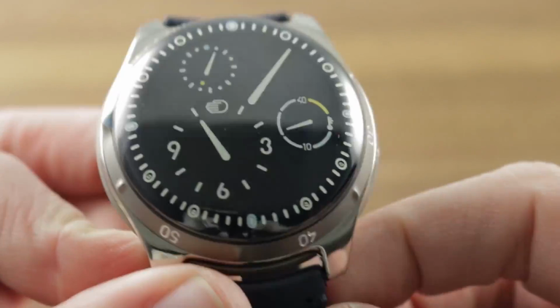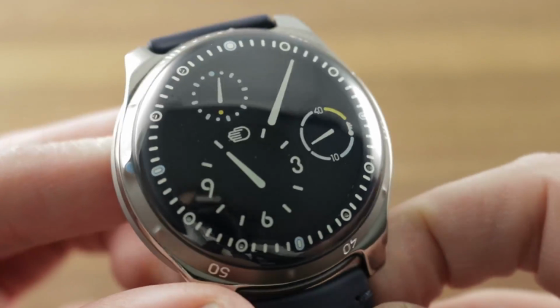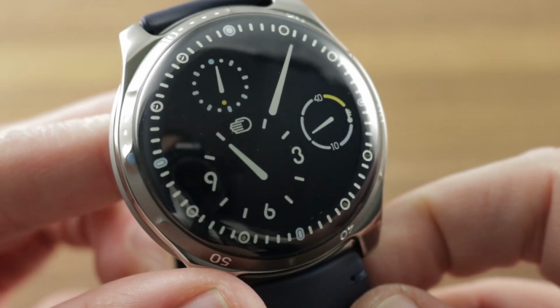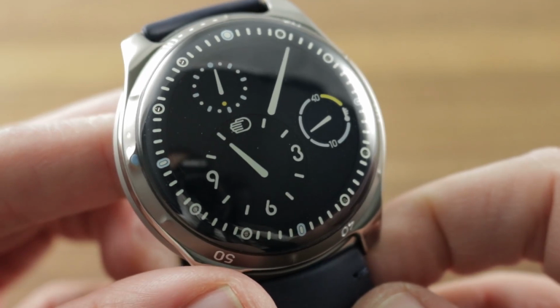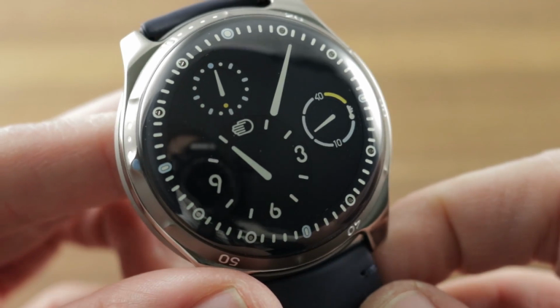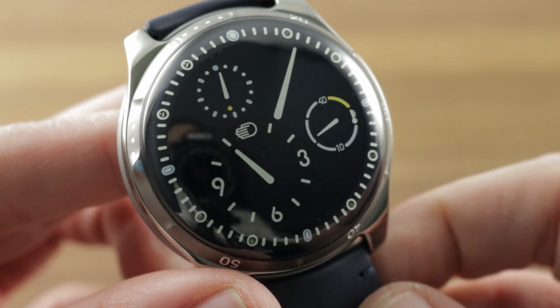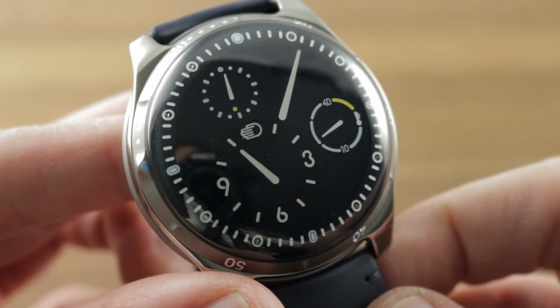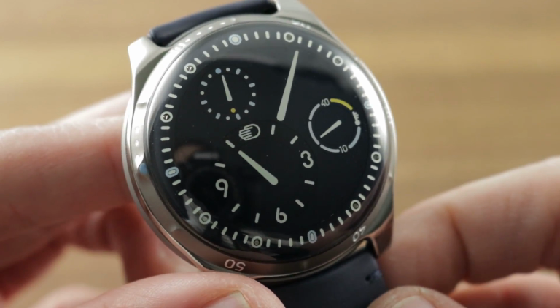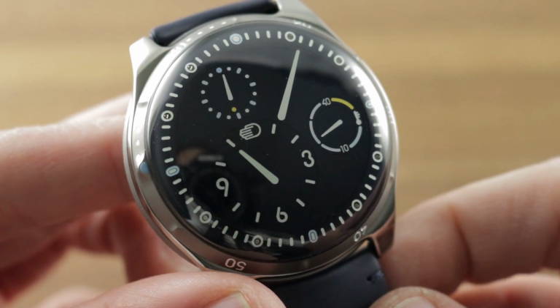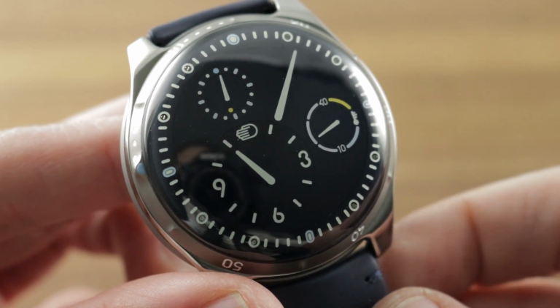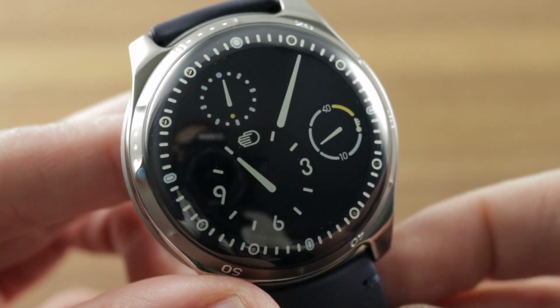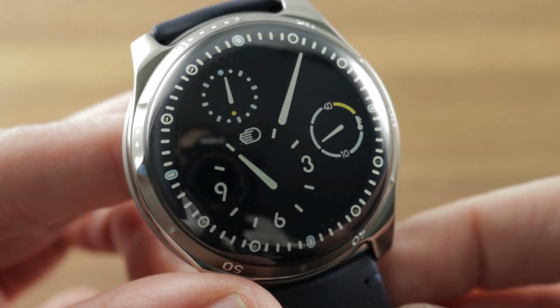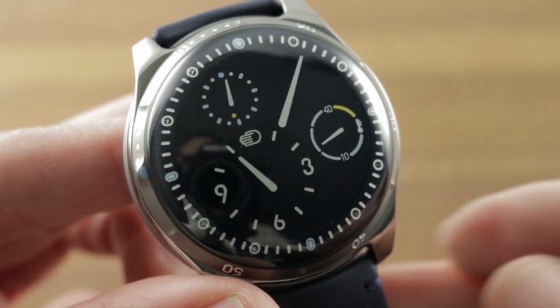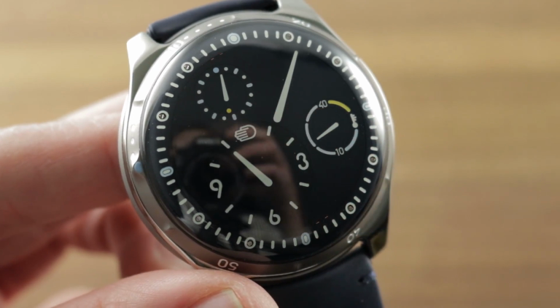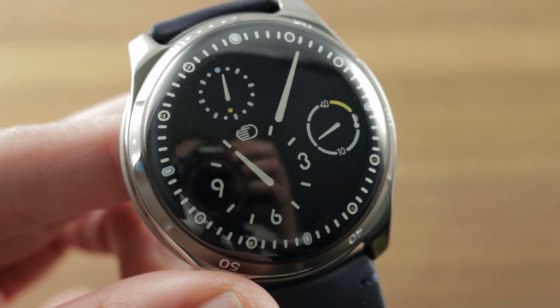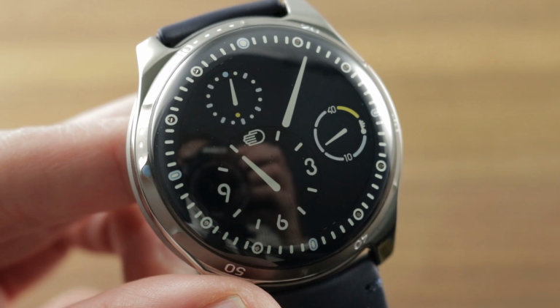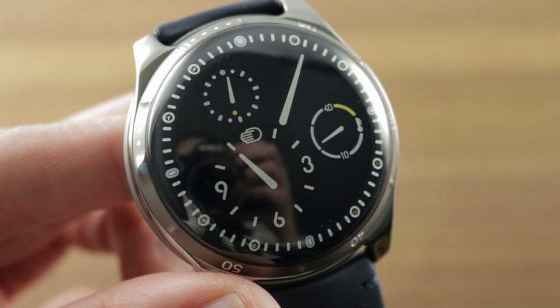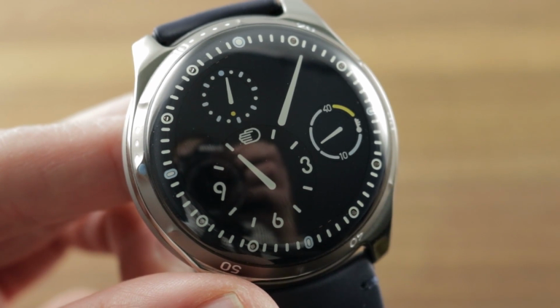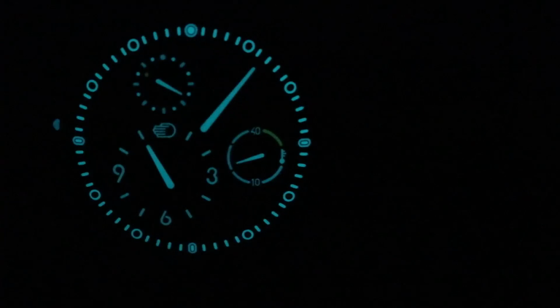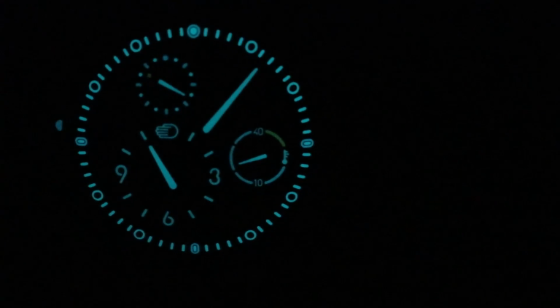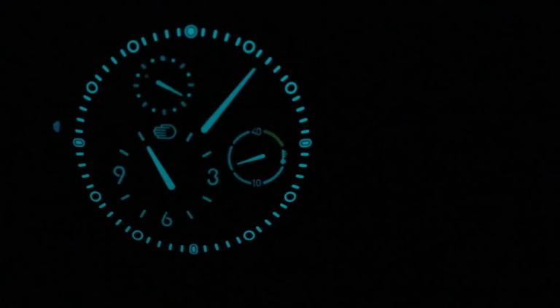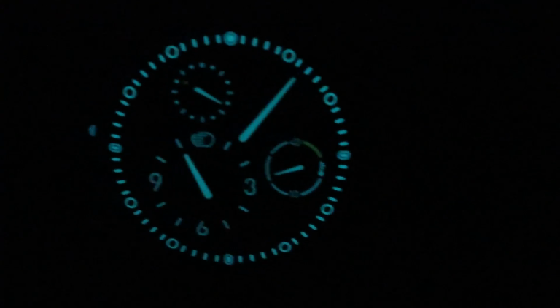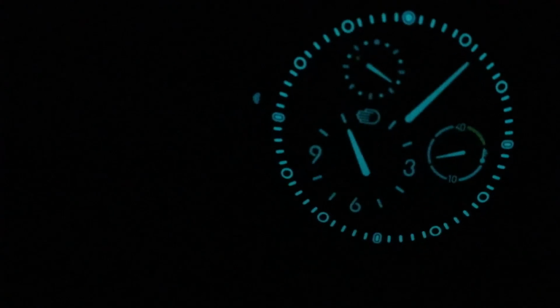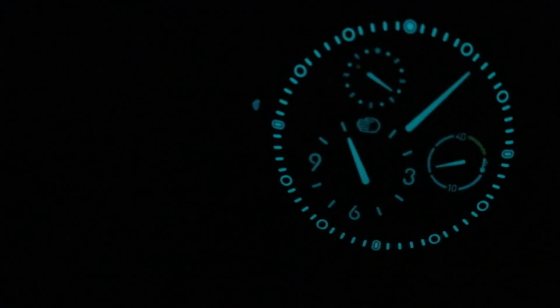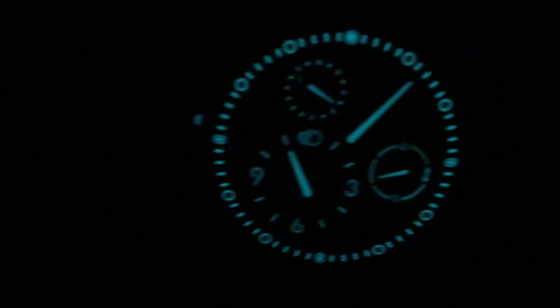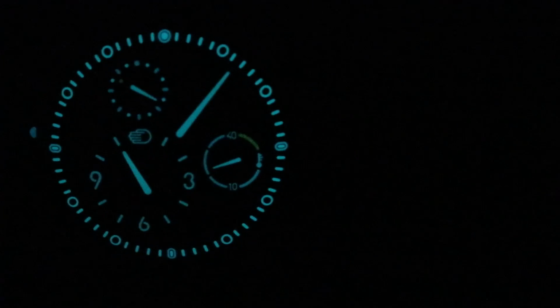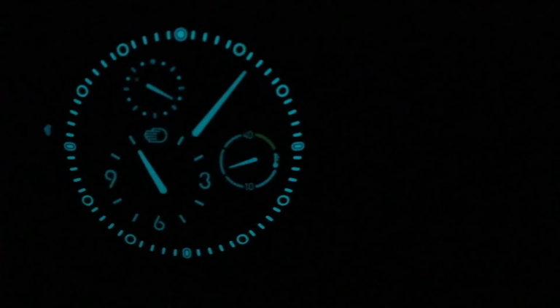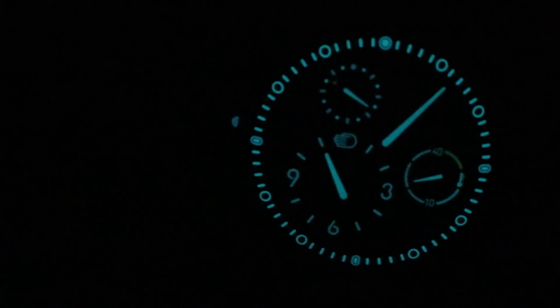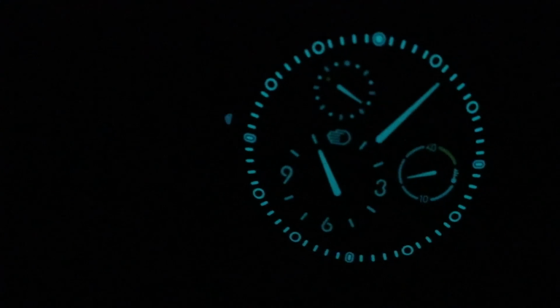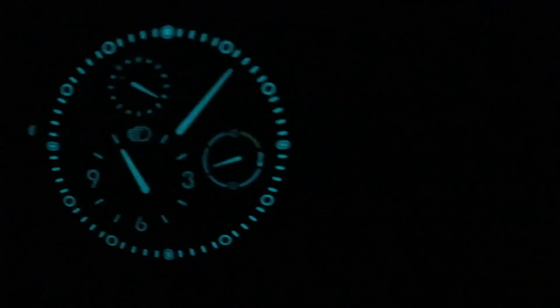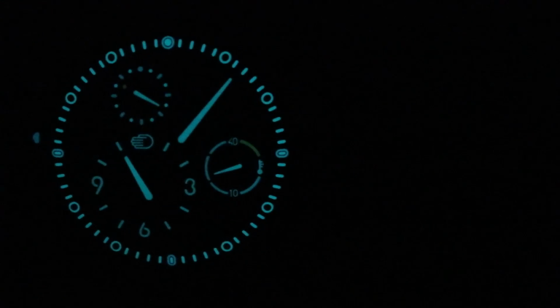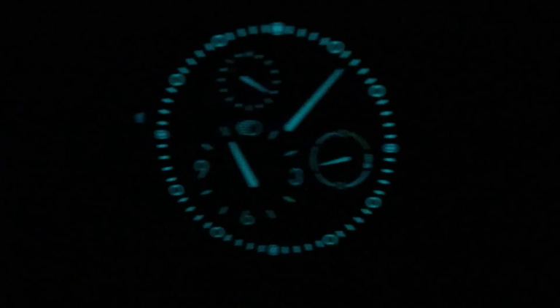We're going to proceed to the loom shot — and believe me, if you're wearing night vision goggles, turn them down because this one will blind you. Loom shot of the decade coming up: the Ressence Type 5 by night. Email tmasso@thewatchbox.com for pricing and purchase inquiries.